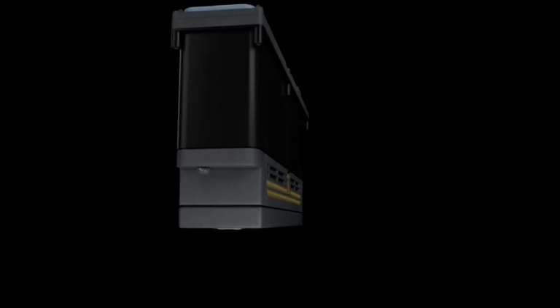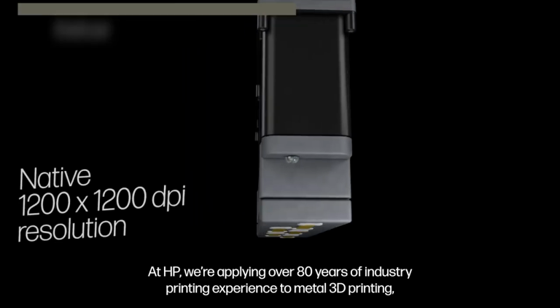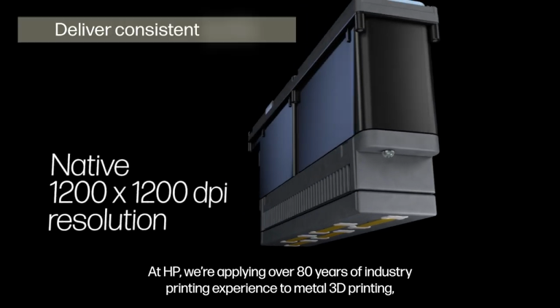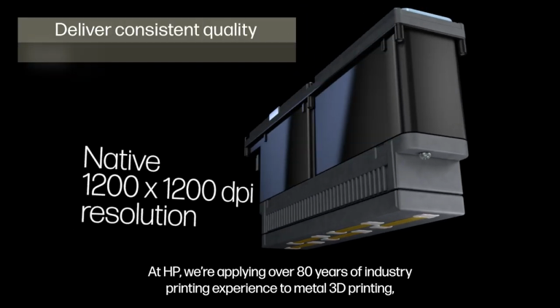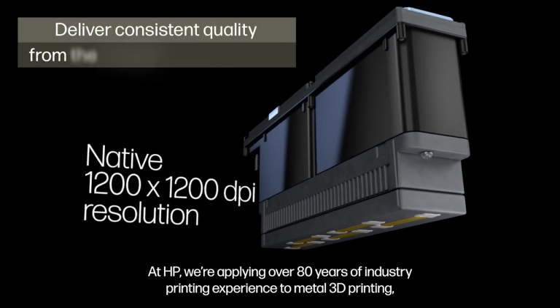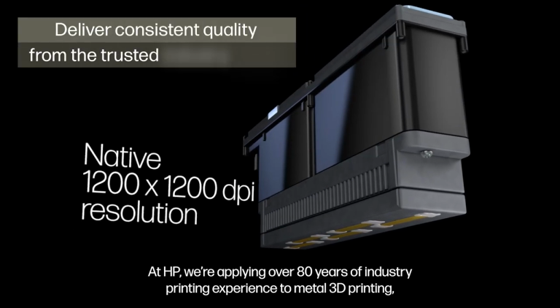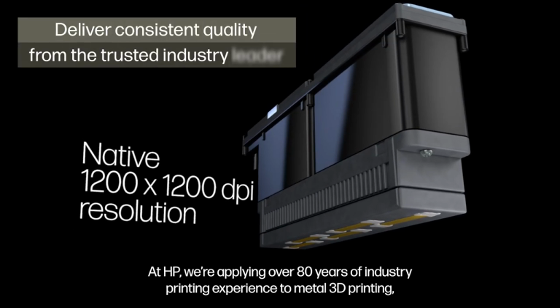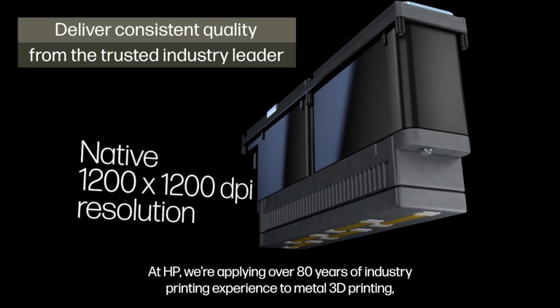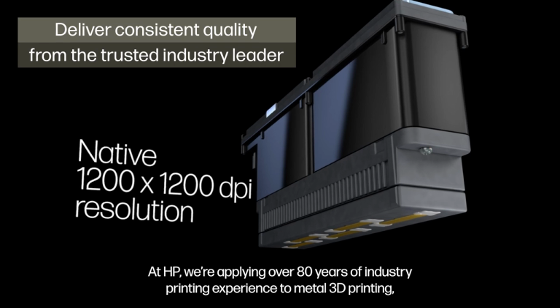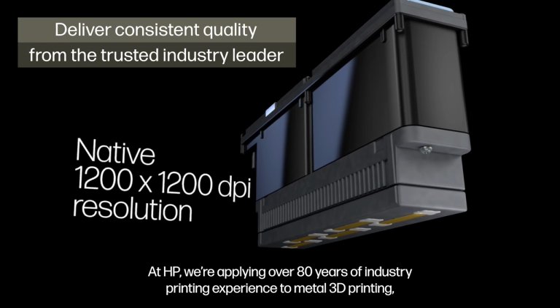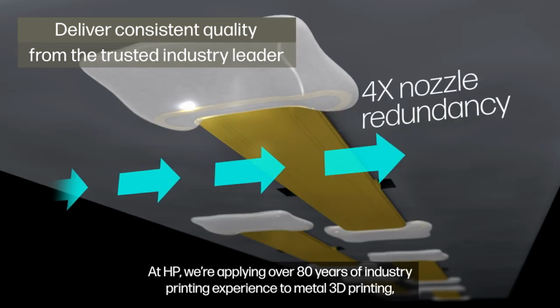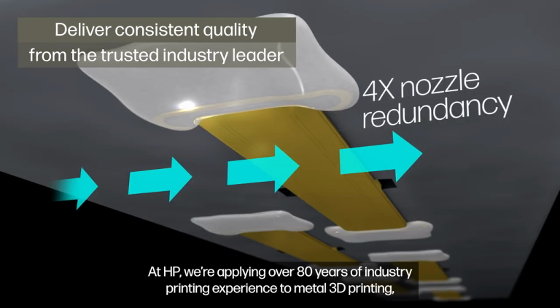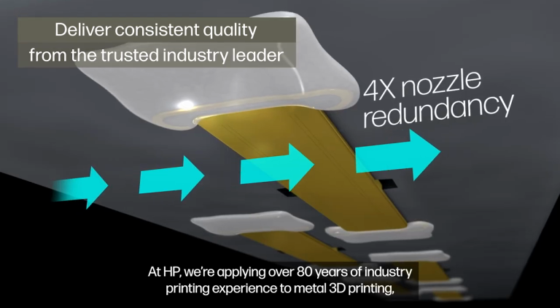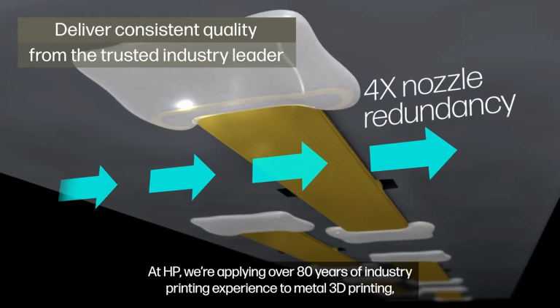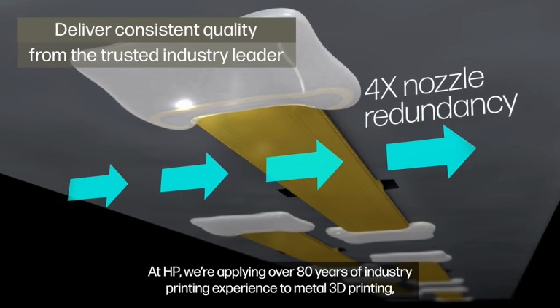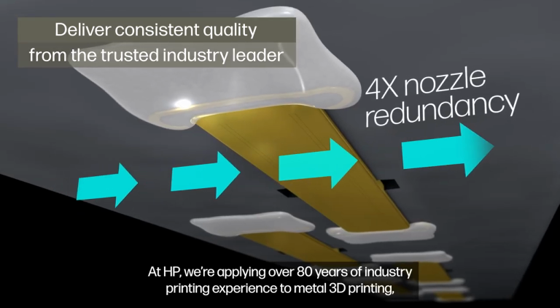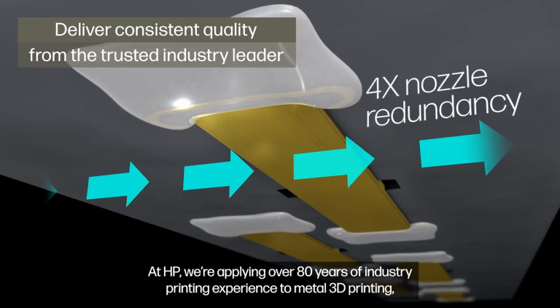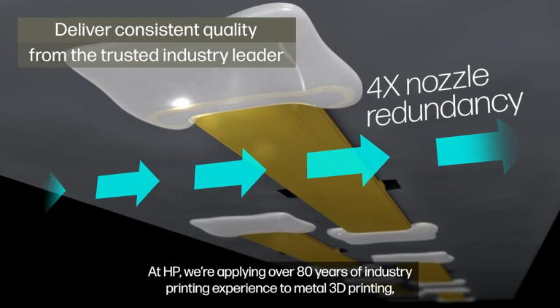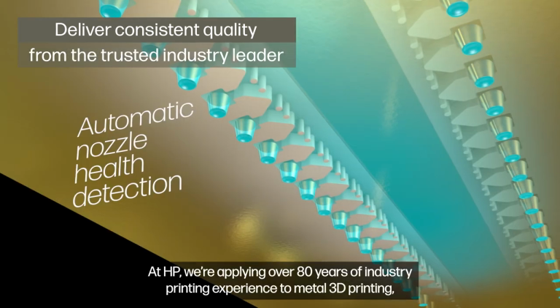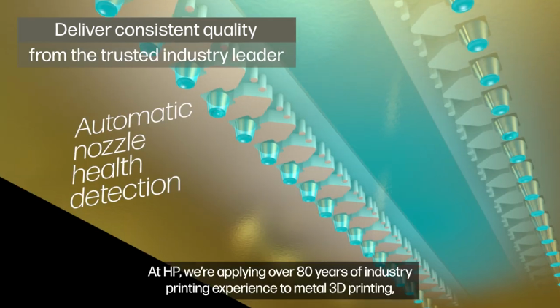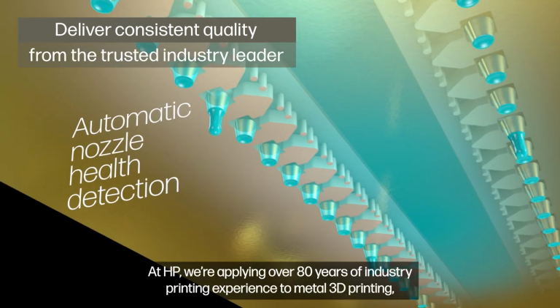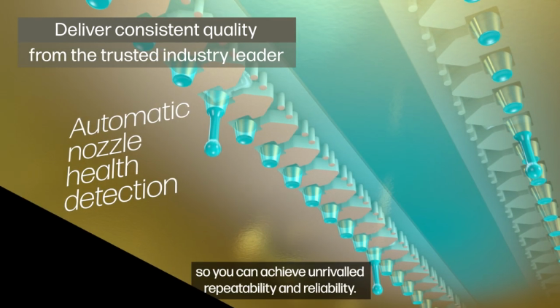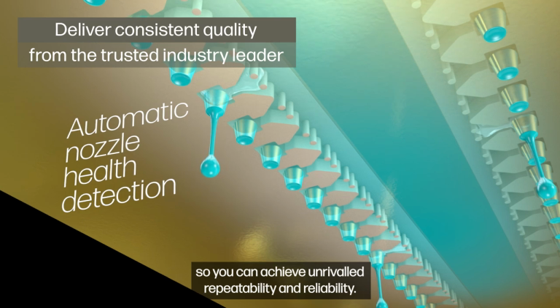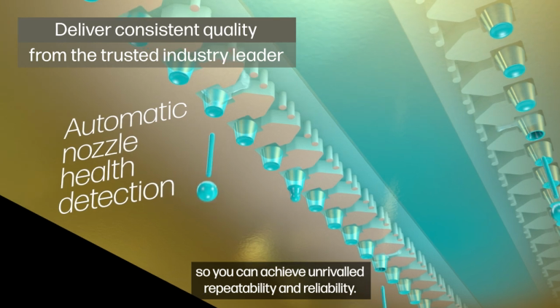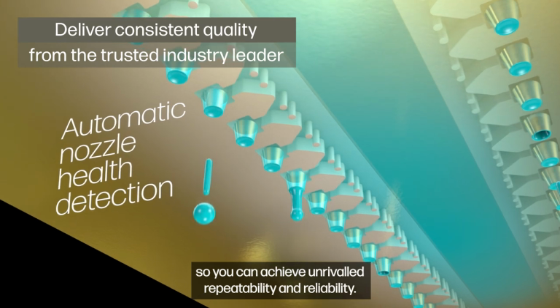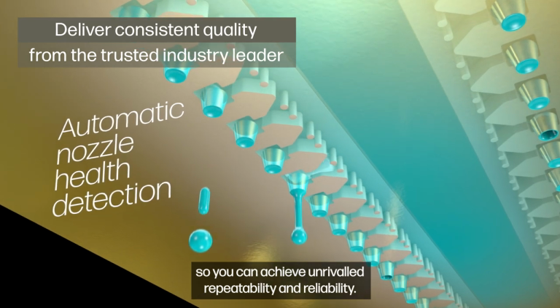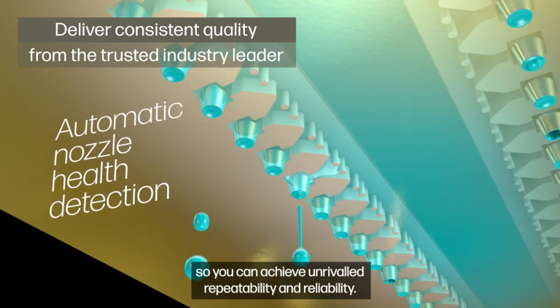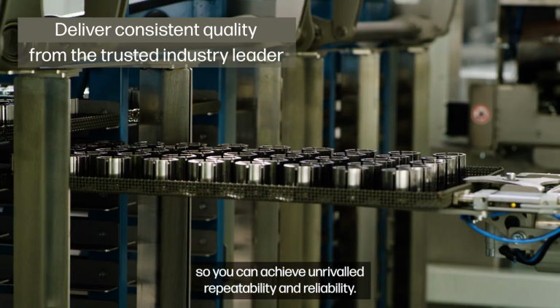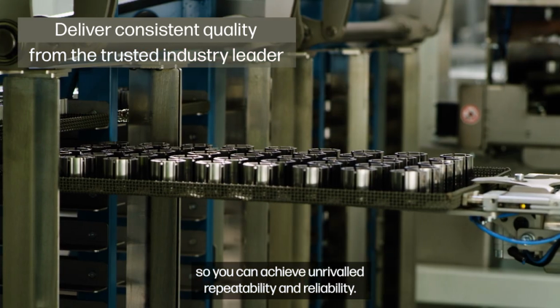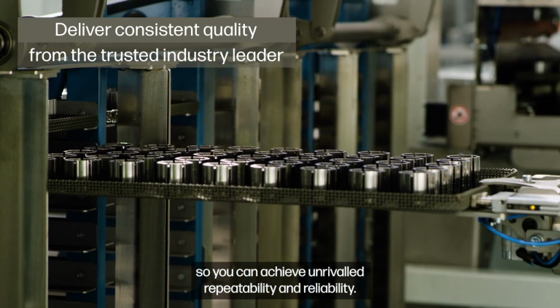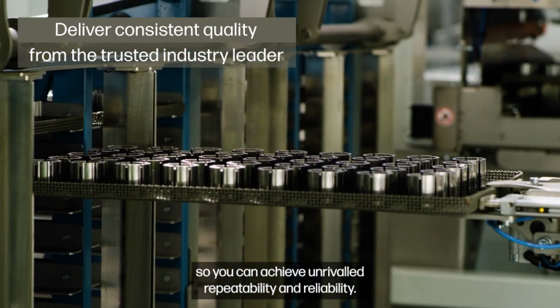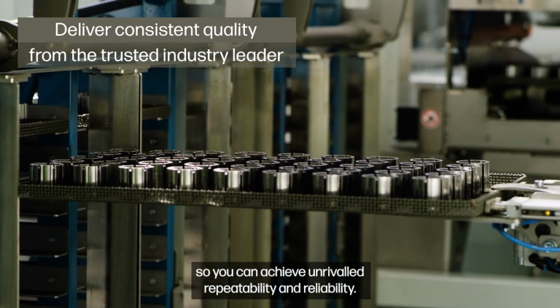At HP, we're applying over 80 years of industry printing experience to metal 3D printing, so you can achieve unrivaled repeatability and reliability.